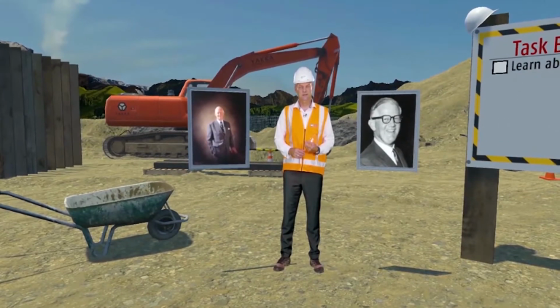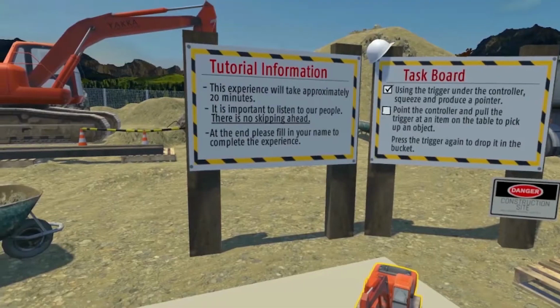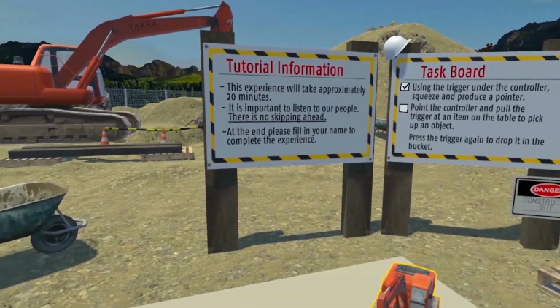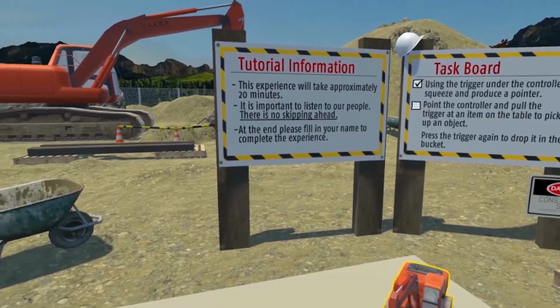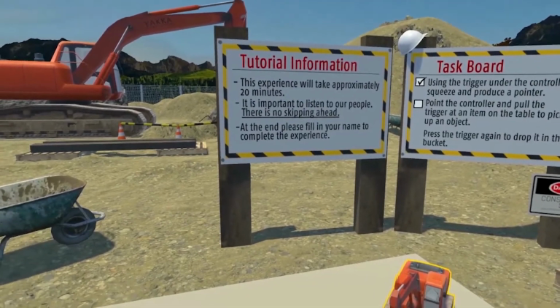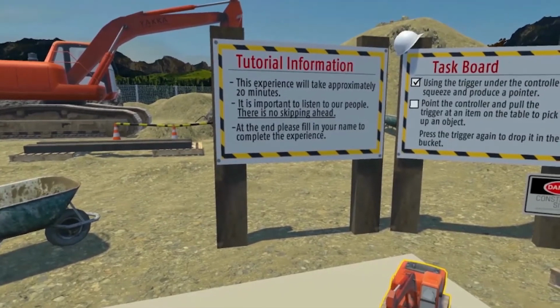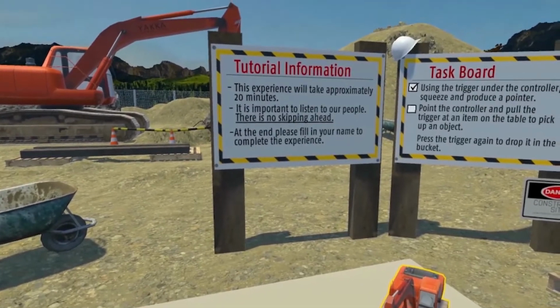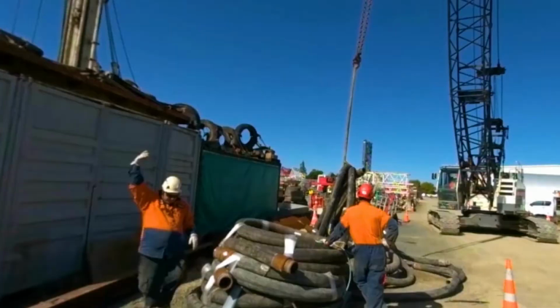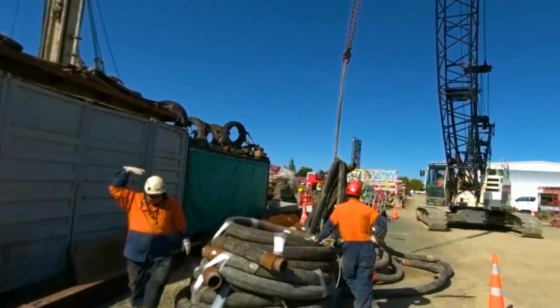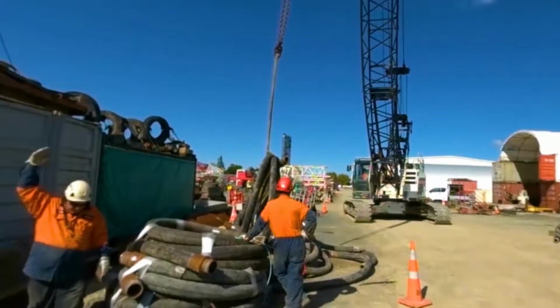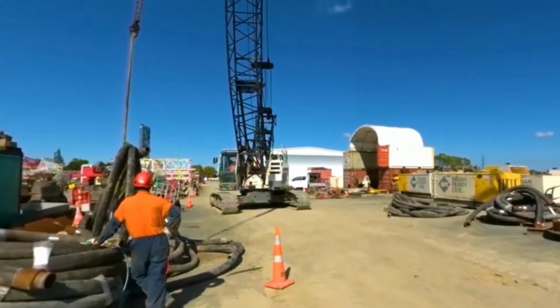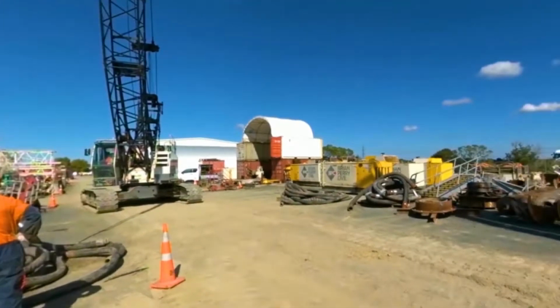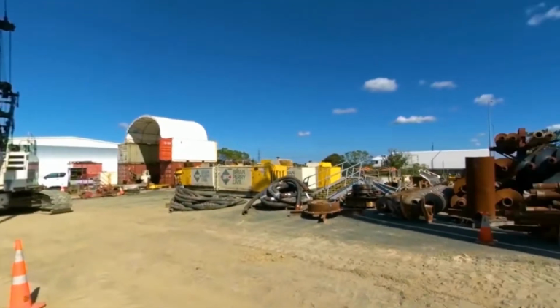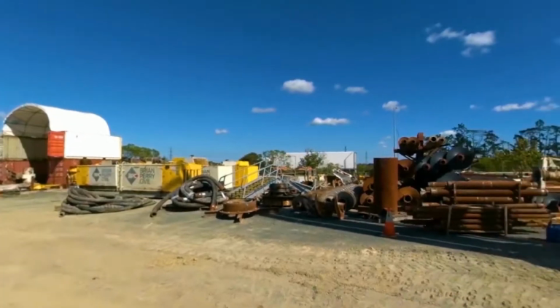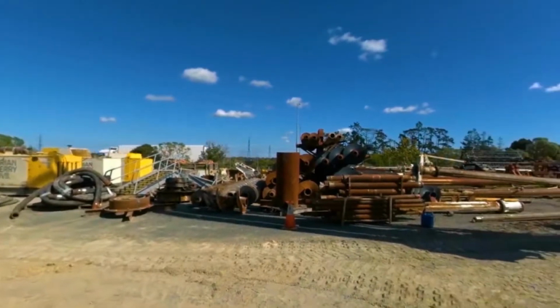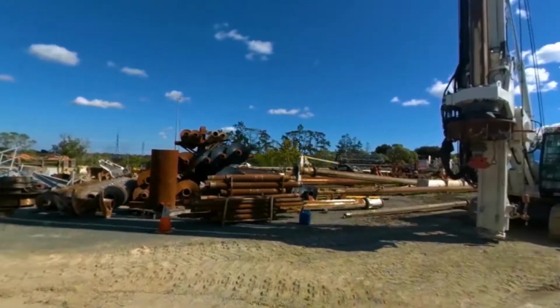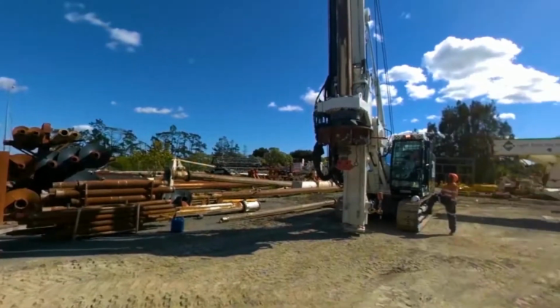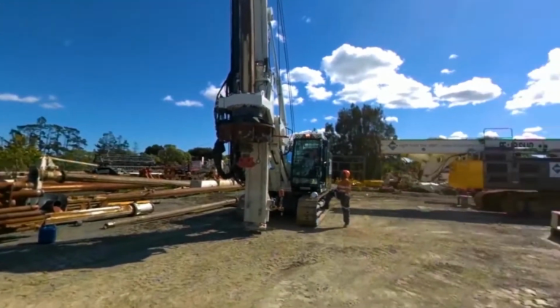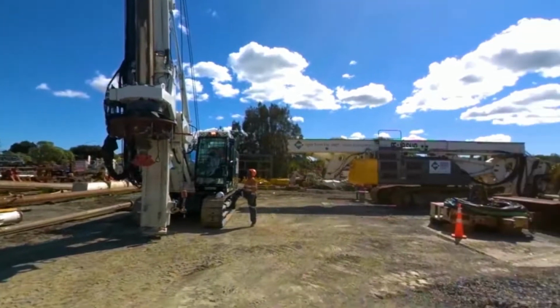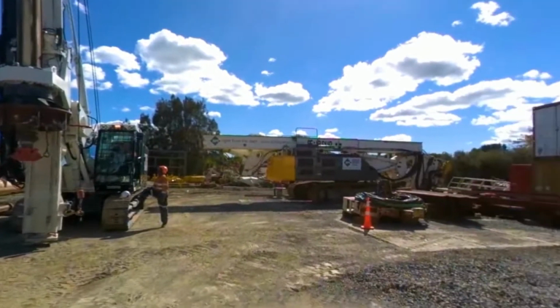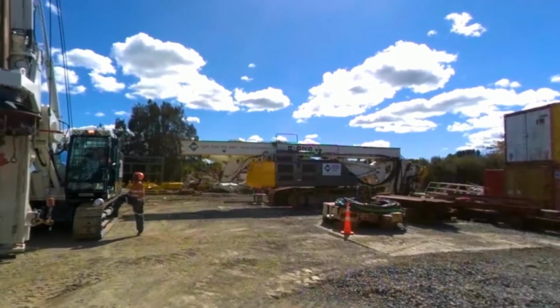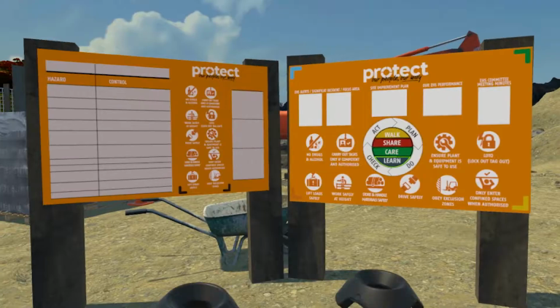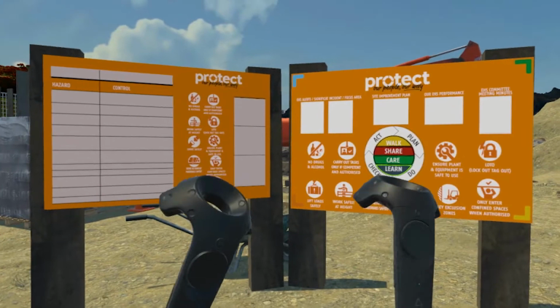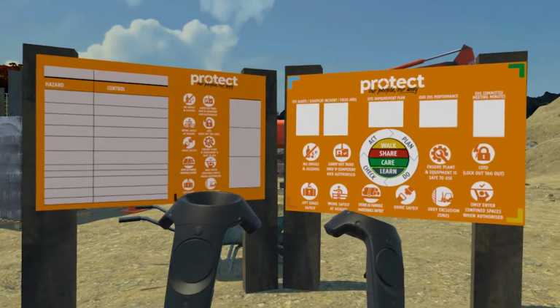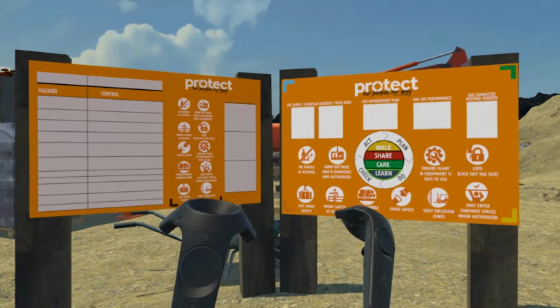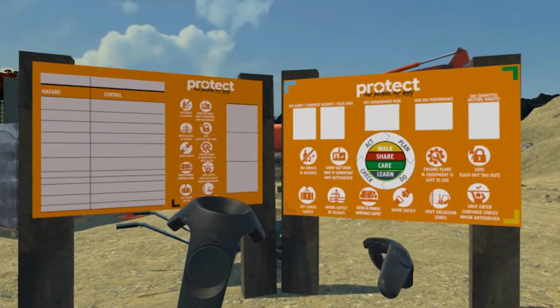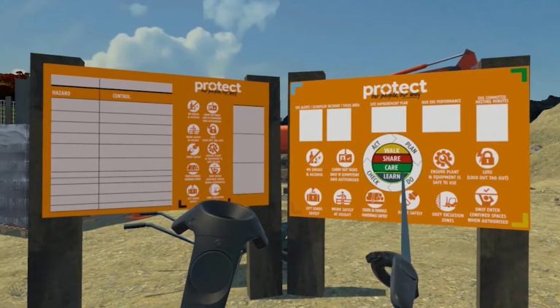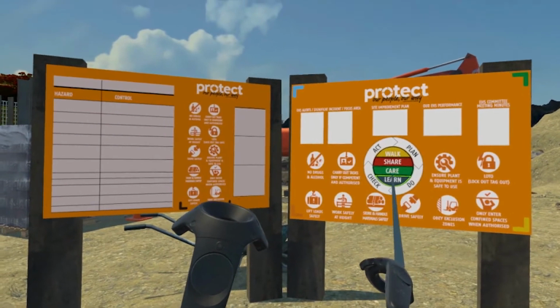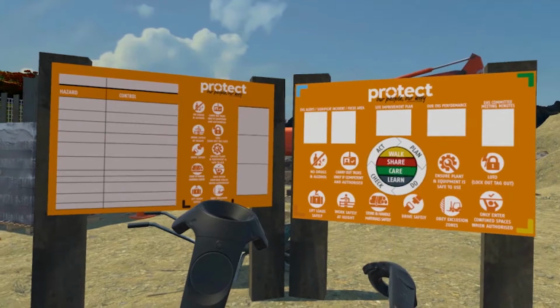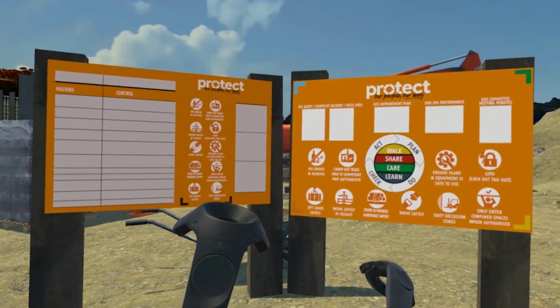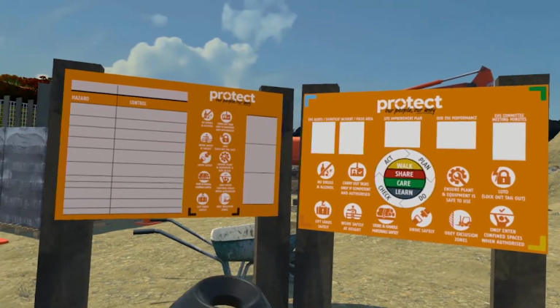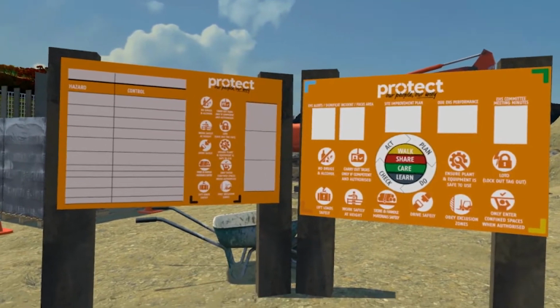The simulator has a tutorial function, a quiz element, and is able to keep a record of the employee's details to show who has completed the induction. This is then reported back to the relevant departments.